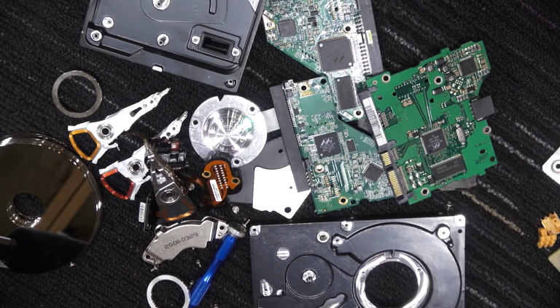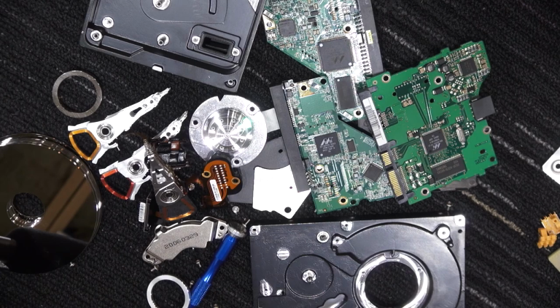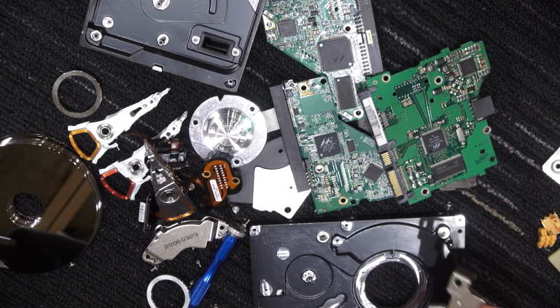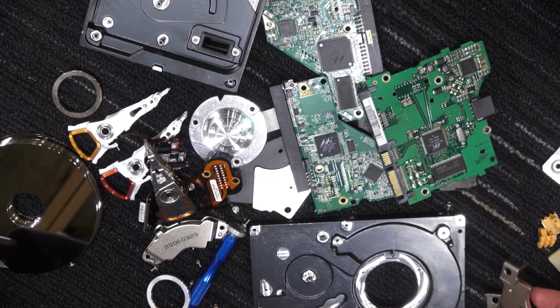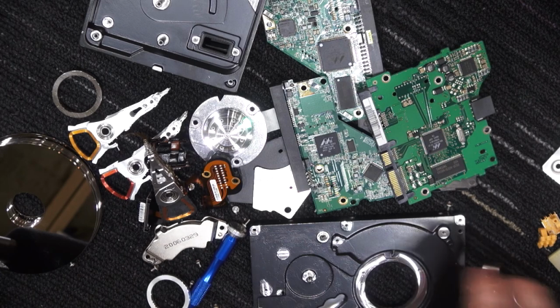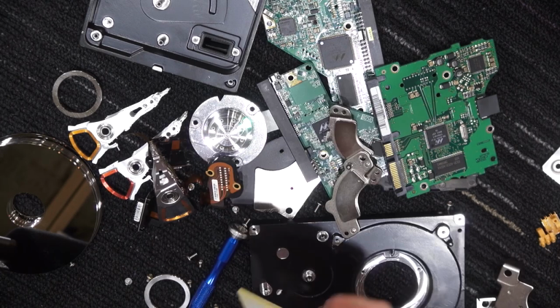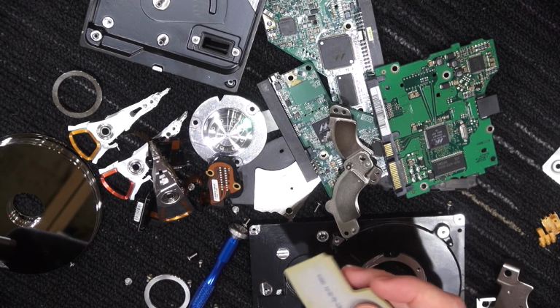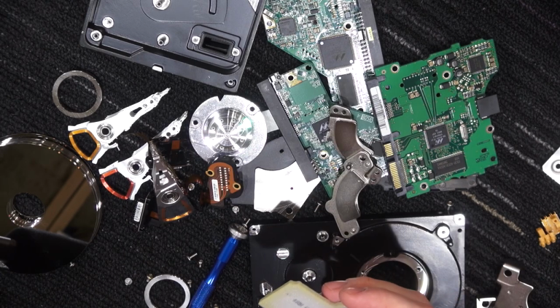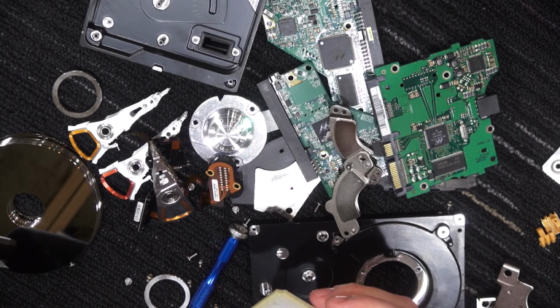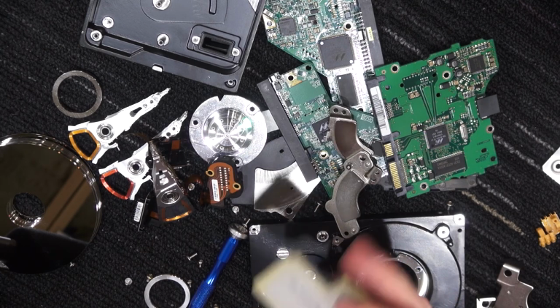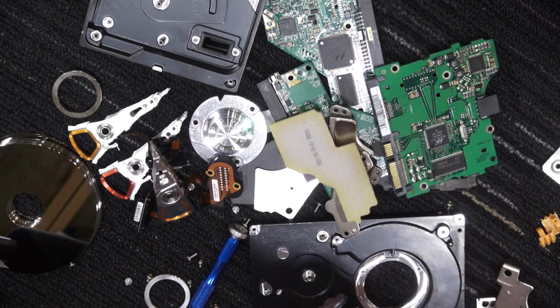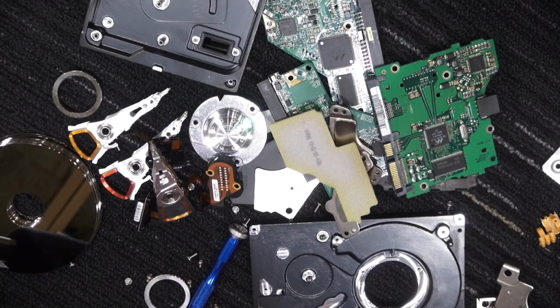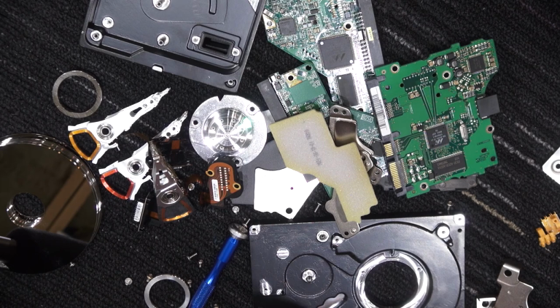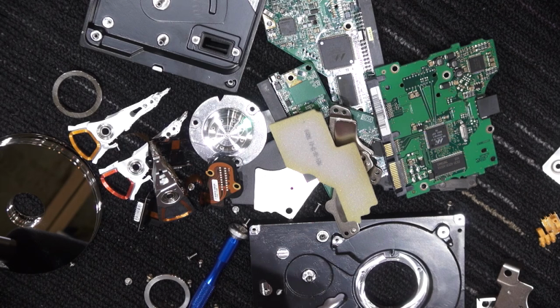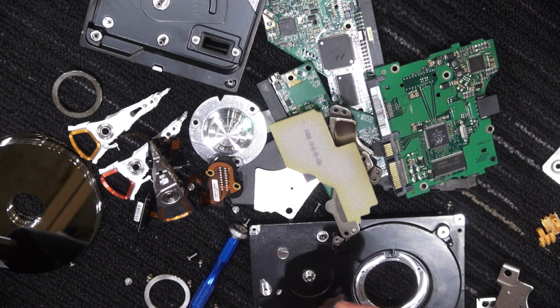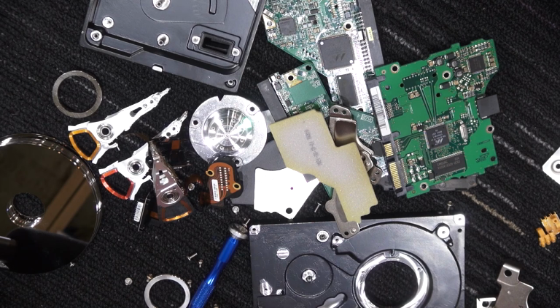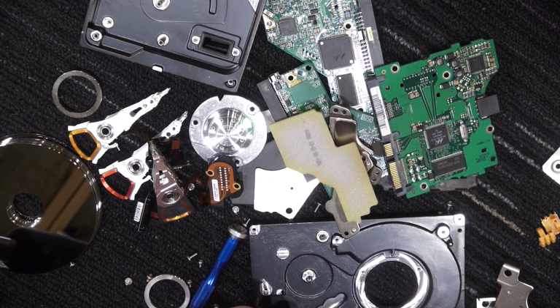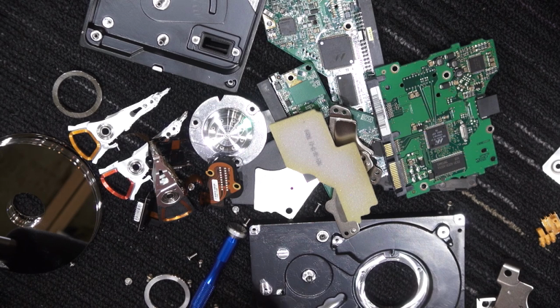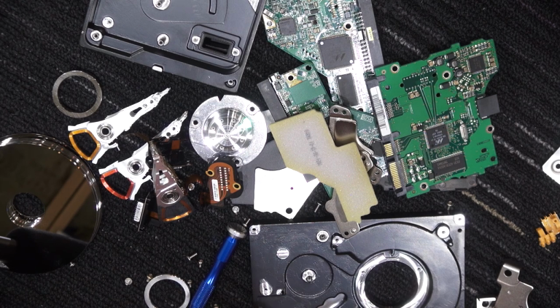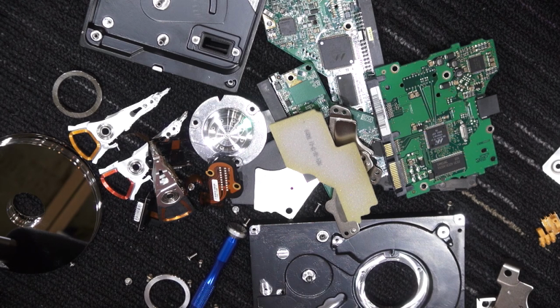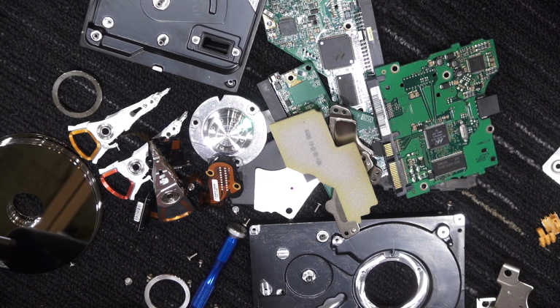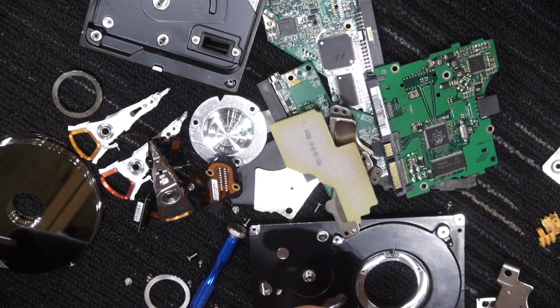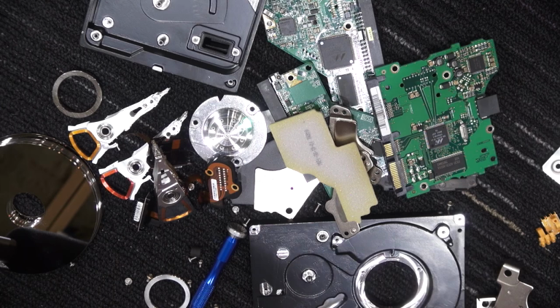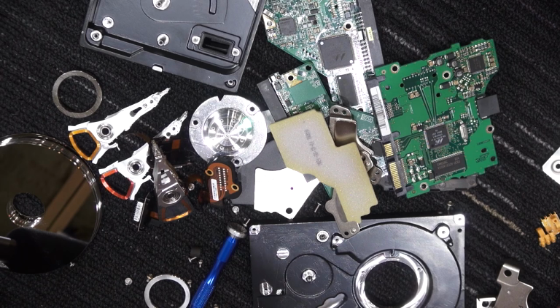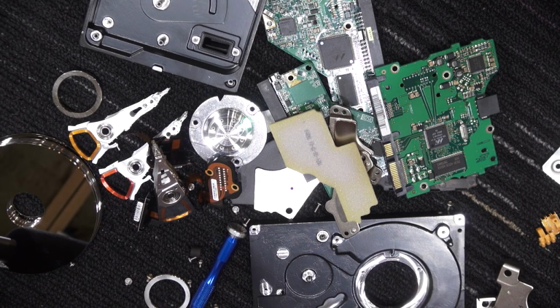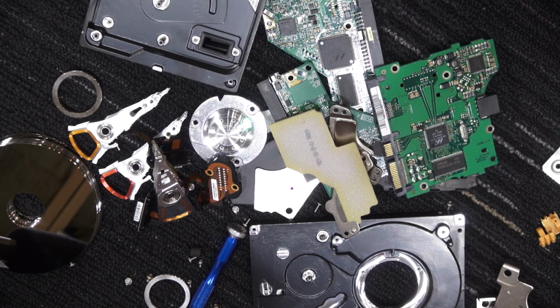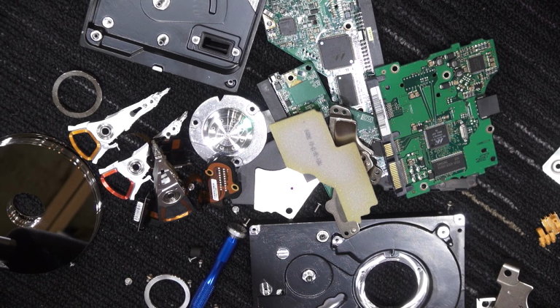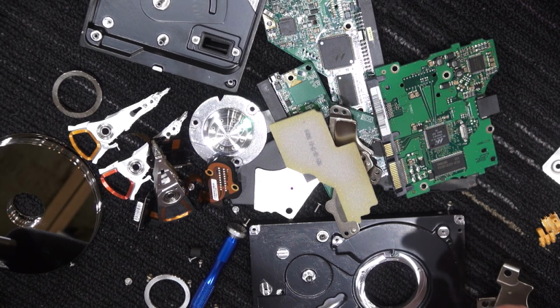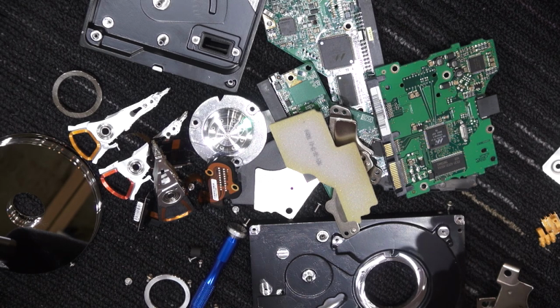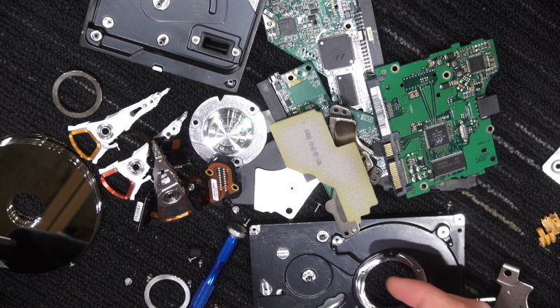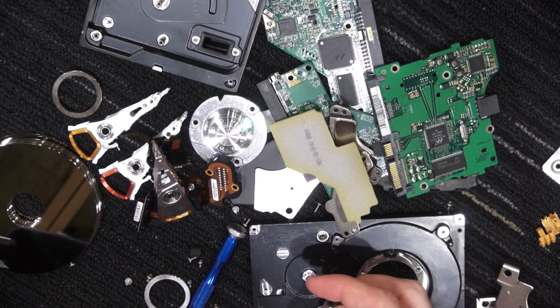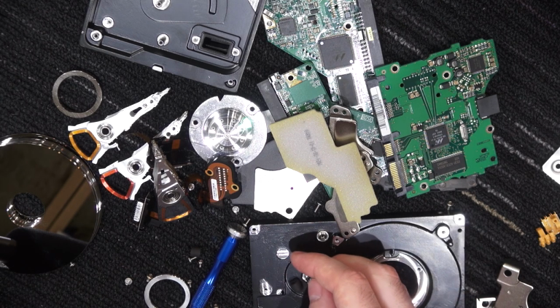I do find the construction differences quite interesting, and of course we have all these magnets now. The foam actually has an 'M' written in it. Anyway, thank you for watching — subscribe and all of that. I've been Nick and I'll see you in the next episode.